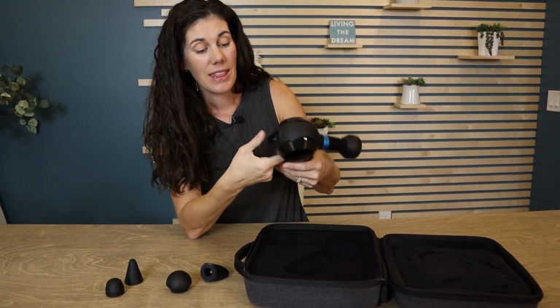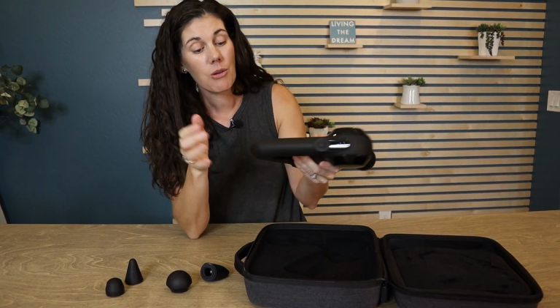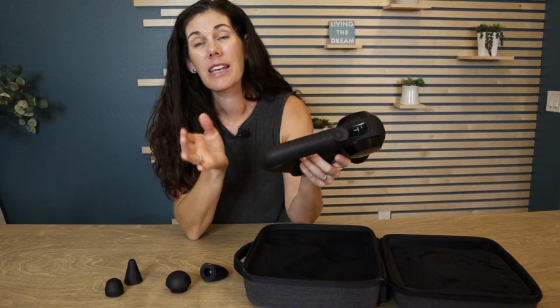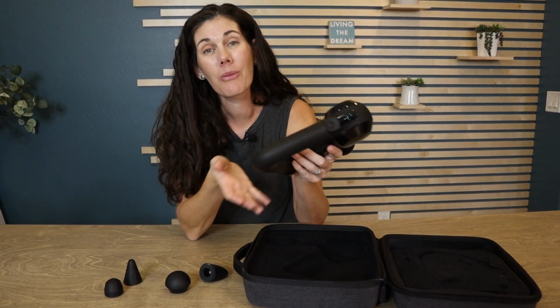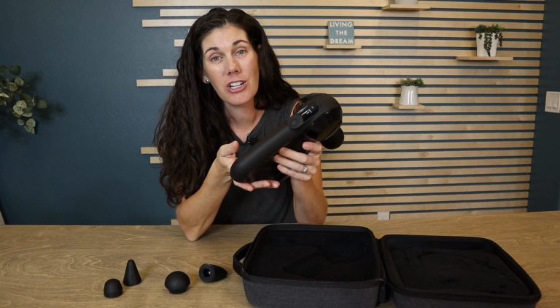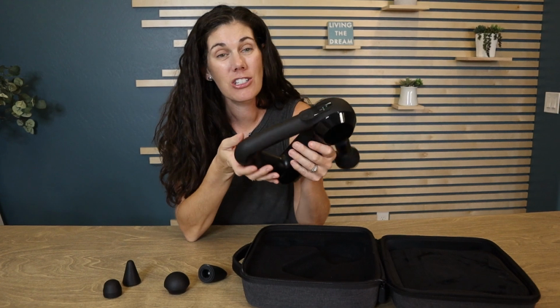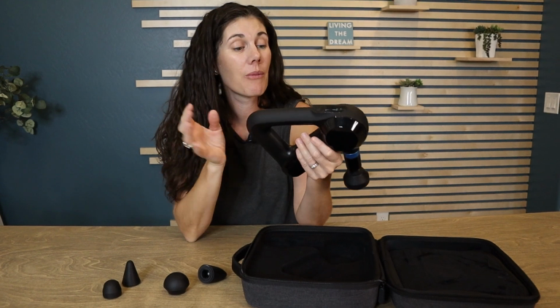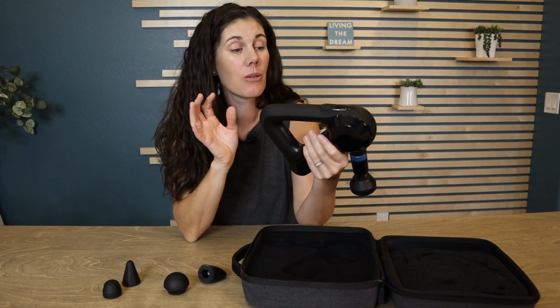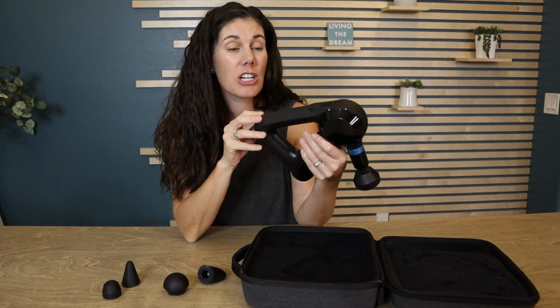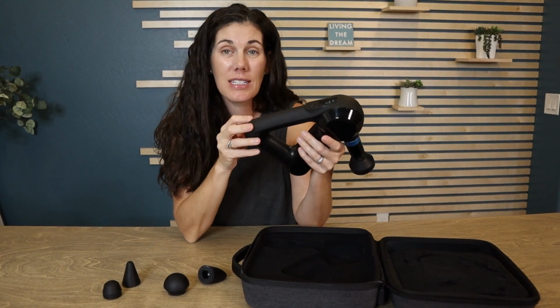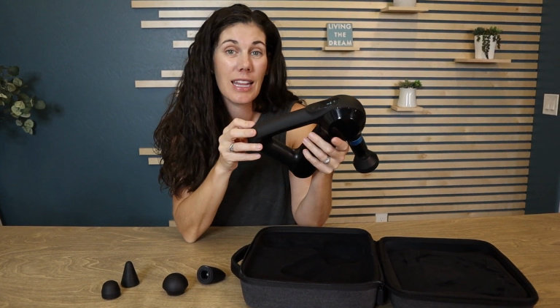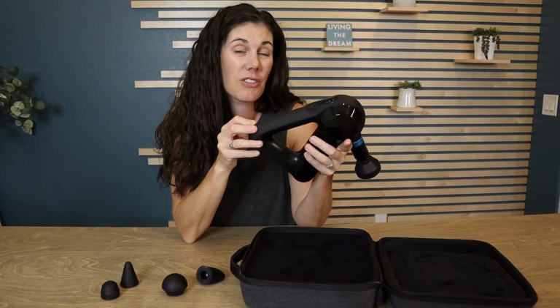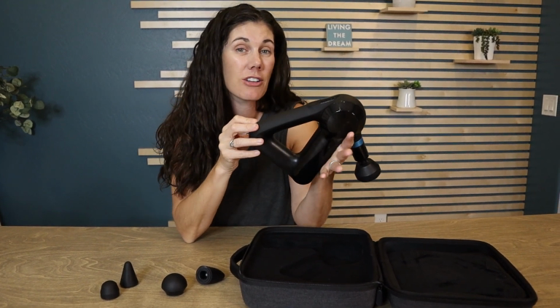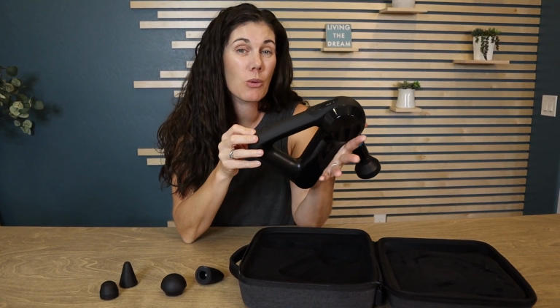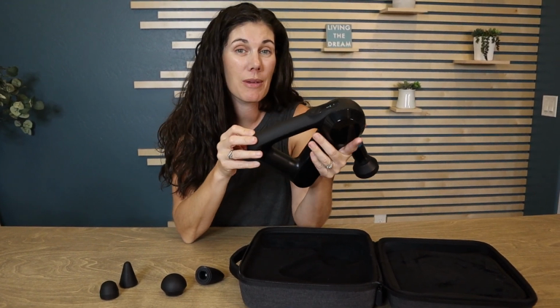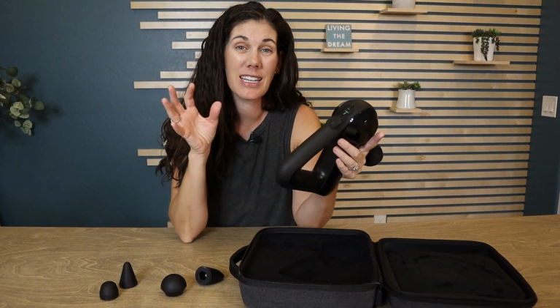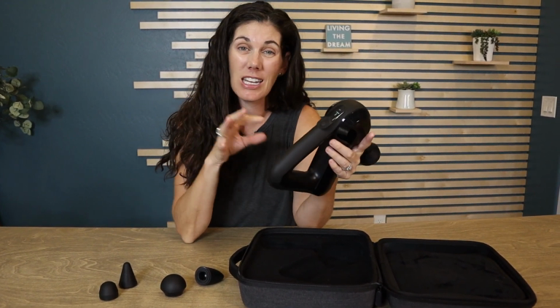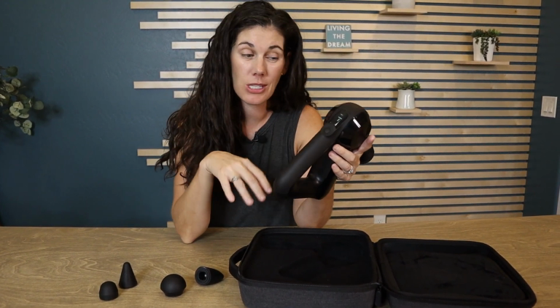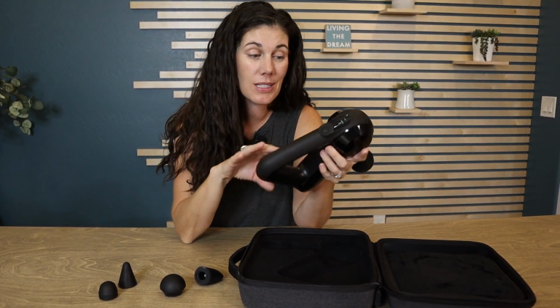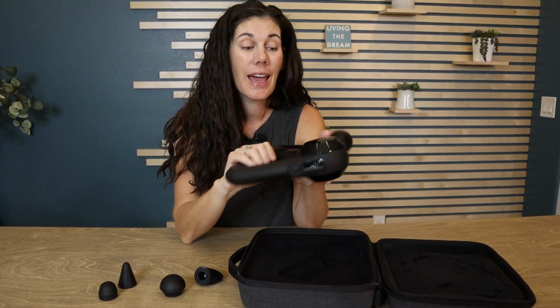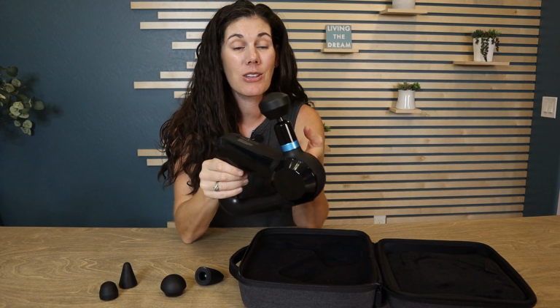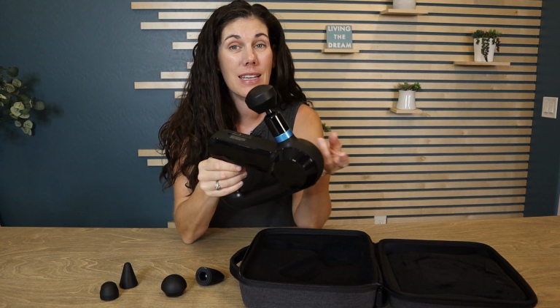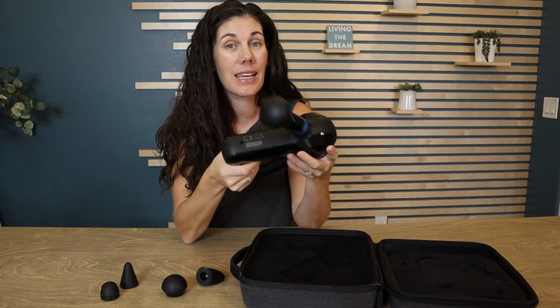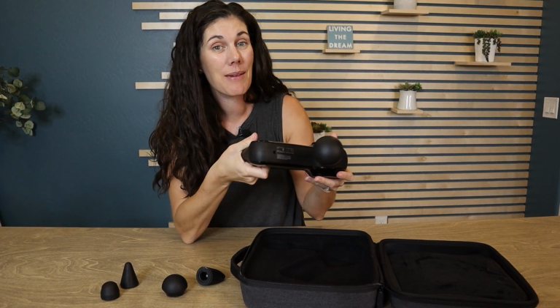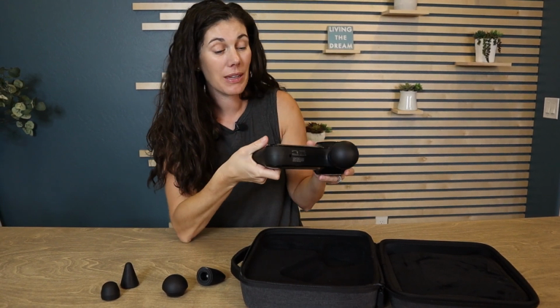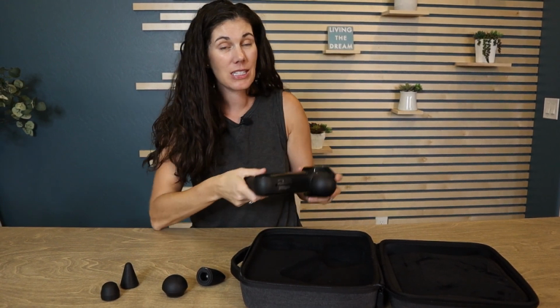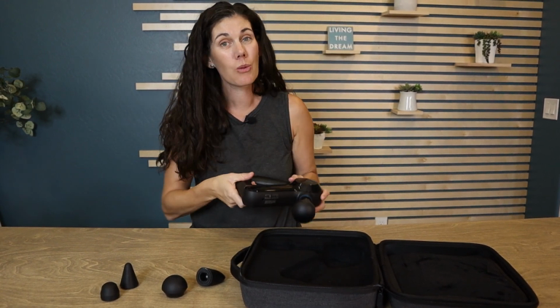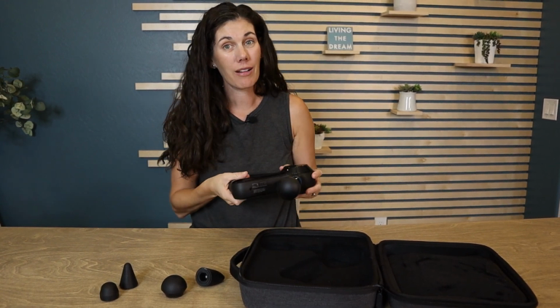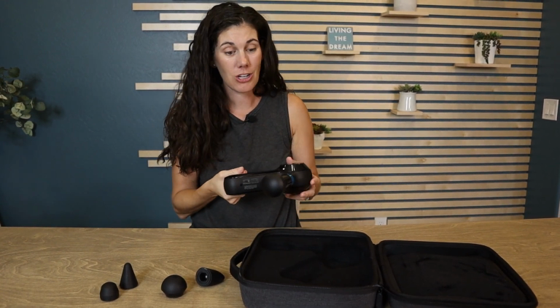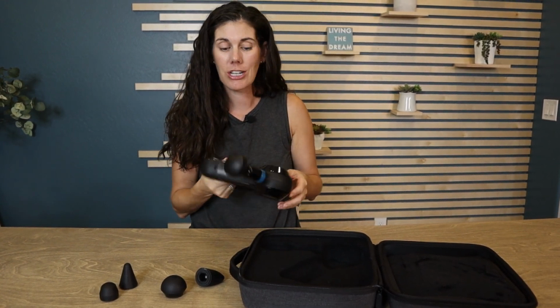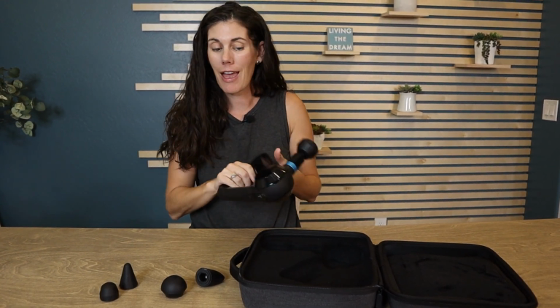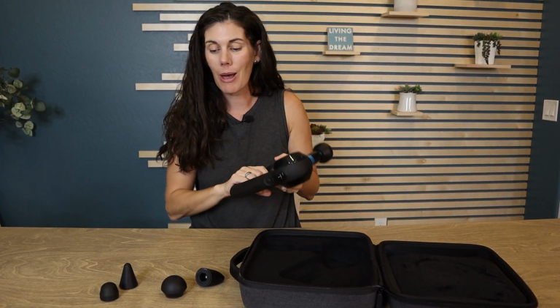This holds a great charge. When you charge it, it's going to last for 120 minutes of continuous use. It also has the capability to do wireless charging as well.